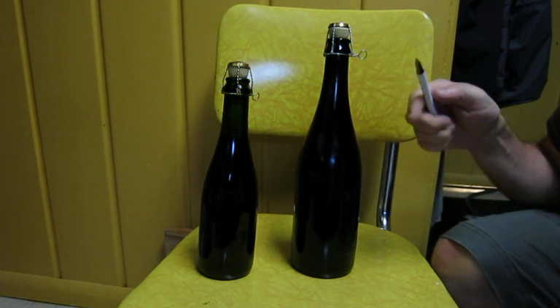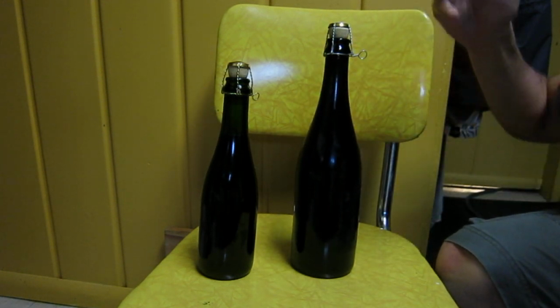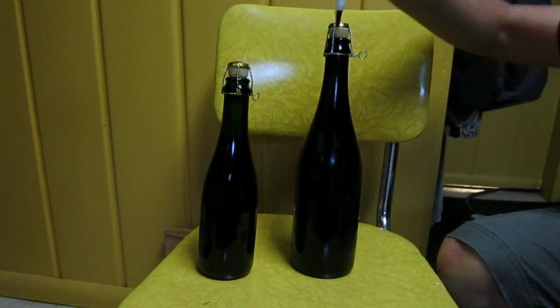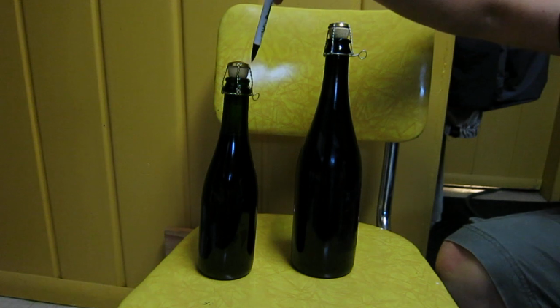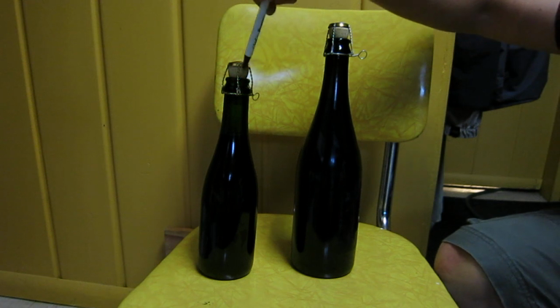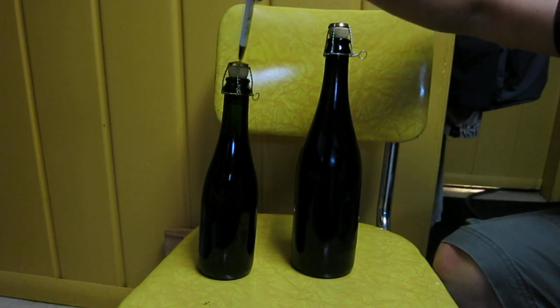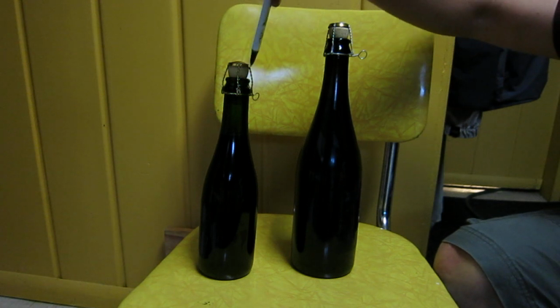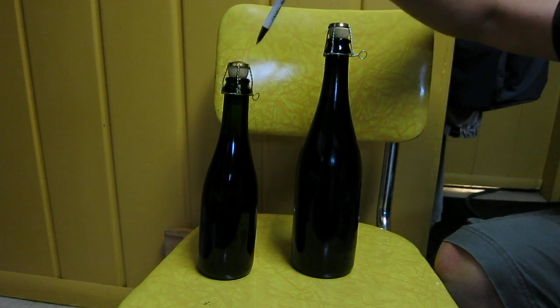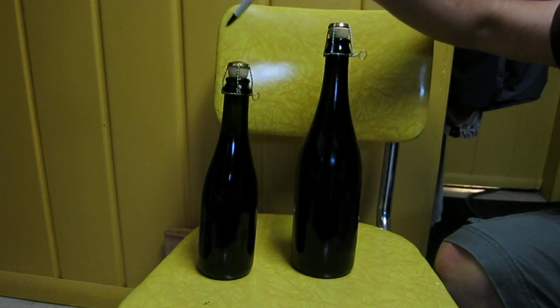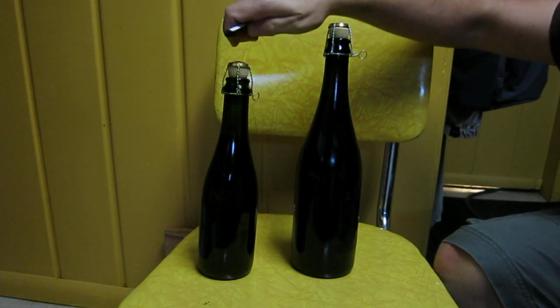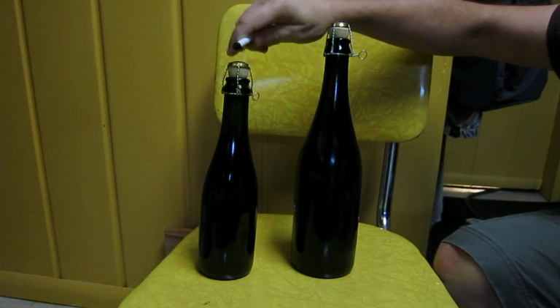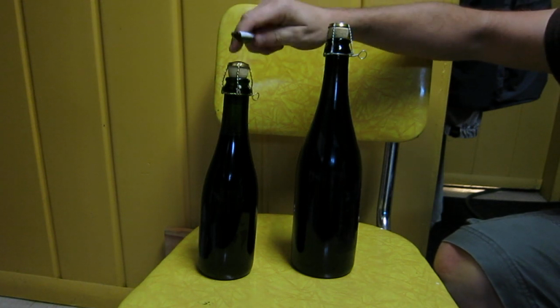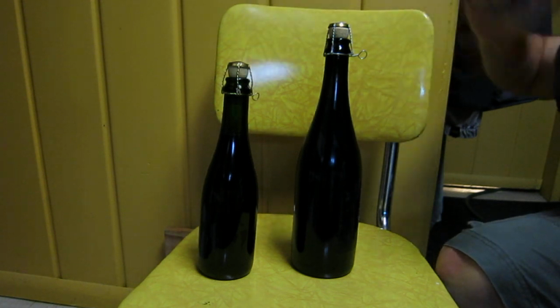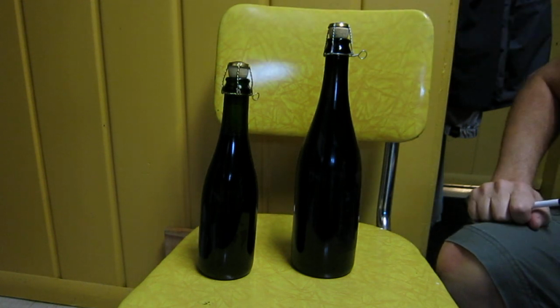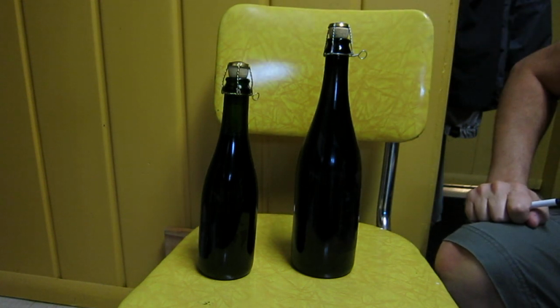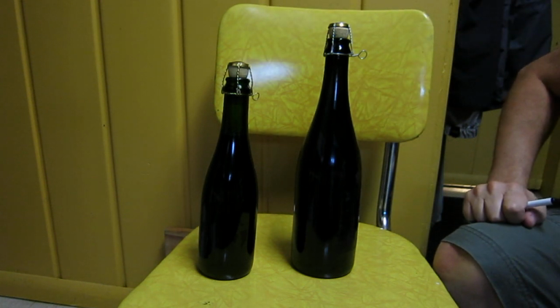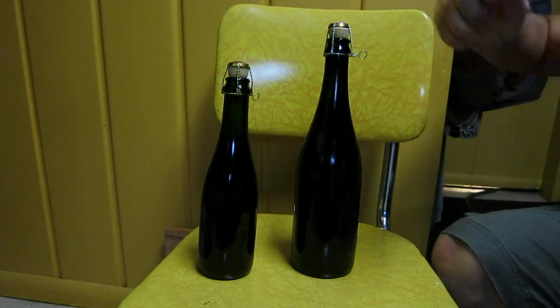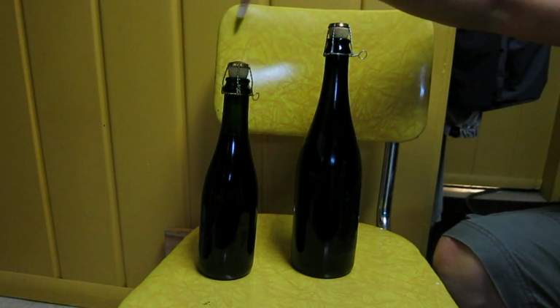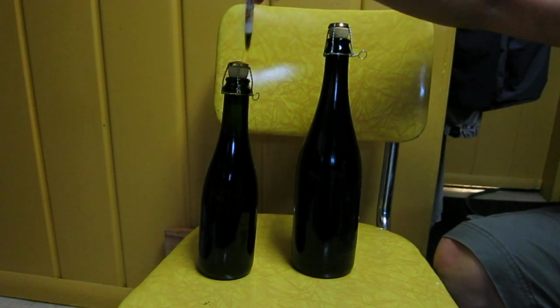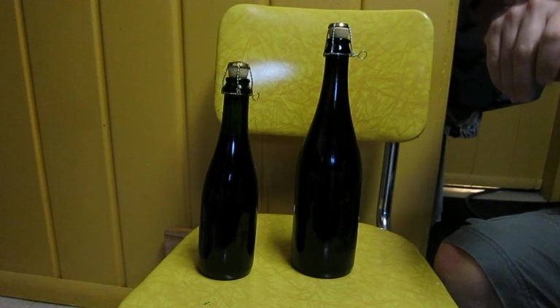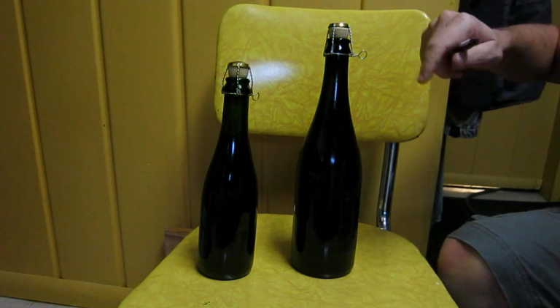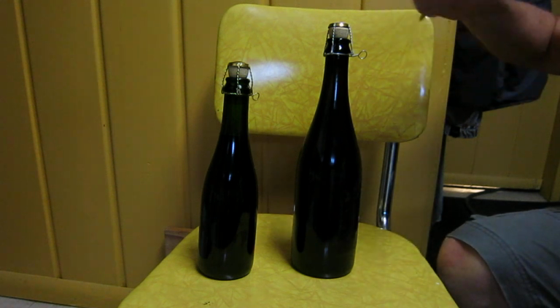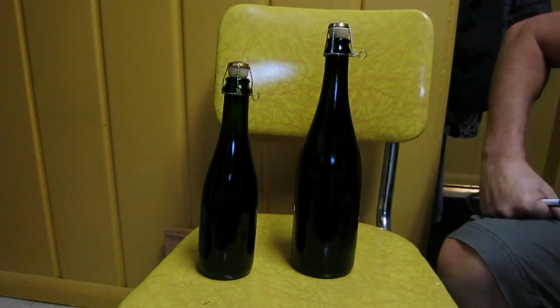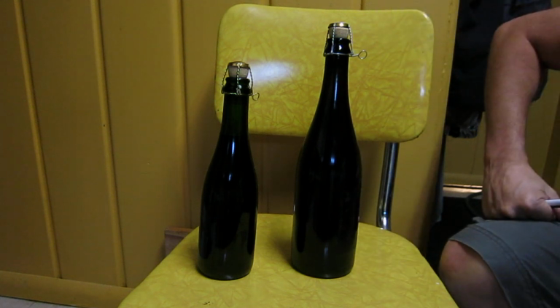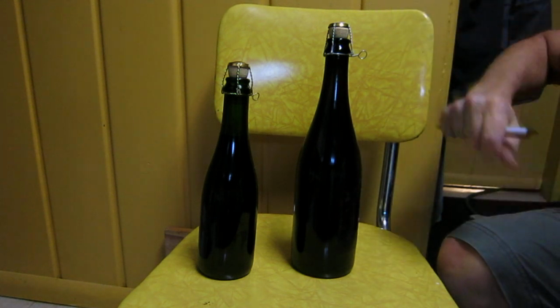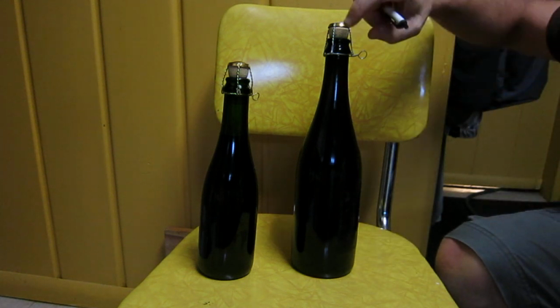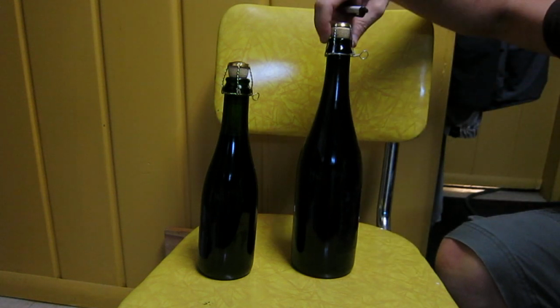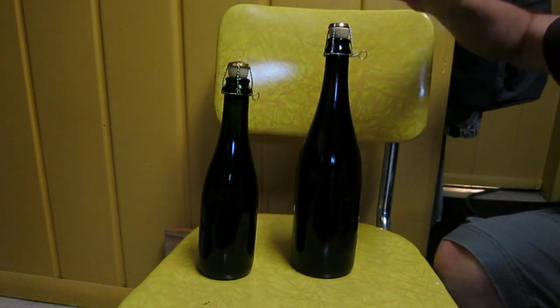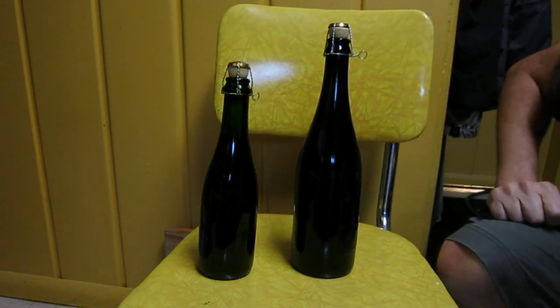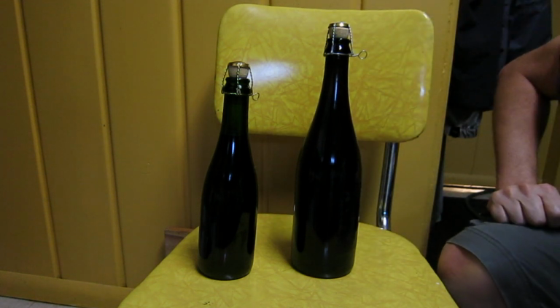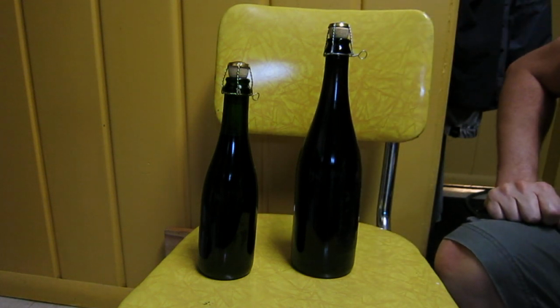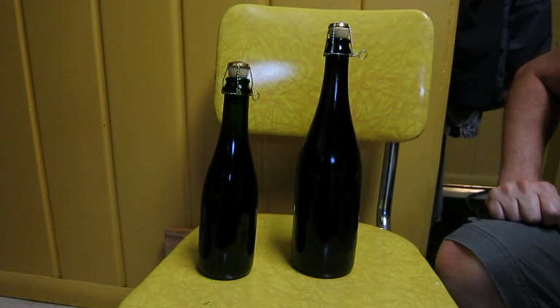Sometimes what I do is write on the corks before I put the cage on for identifying them. But in this case I forgot, so I'll just get a marker and scribble on after.